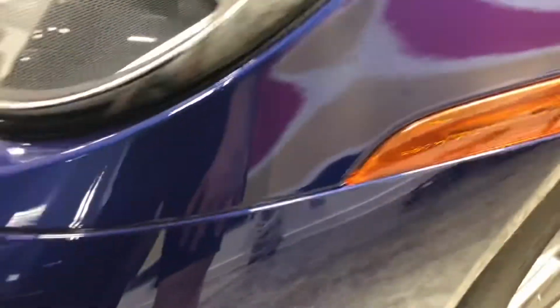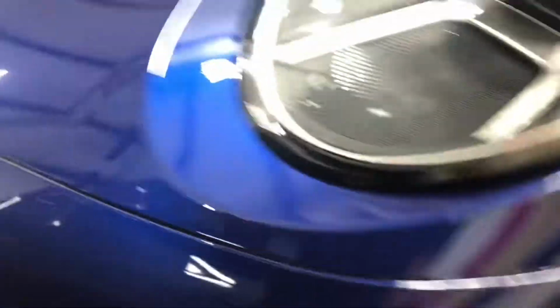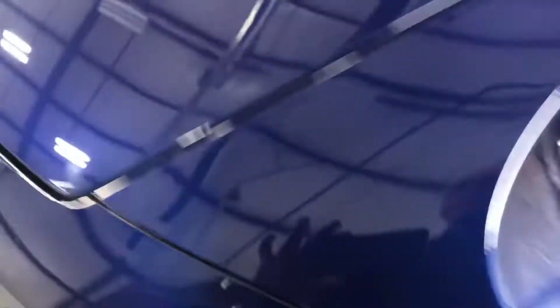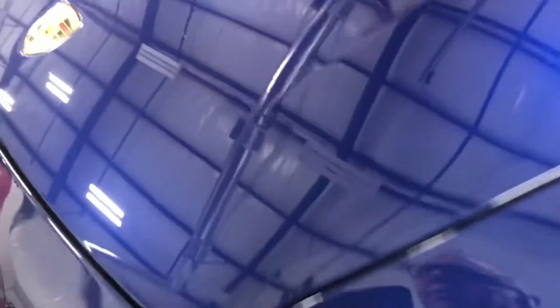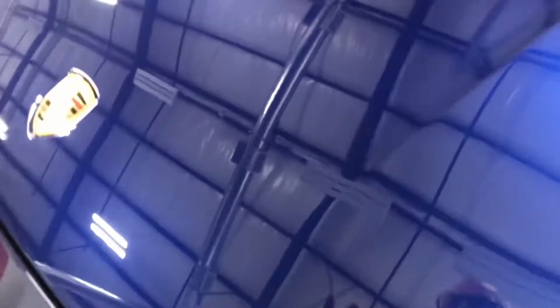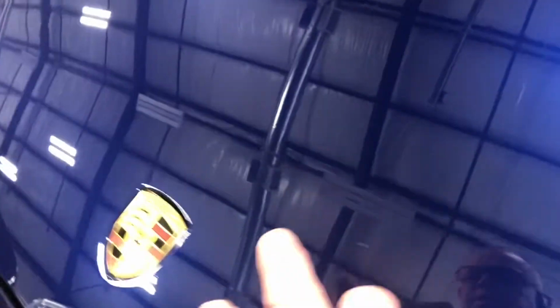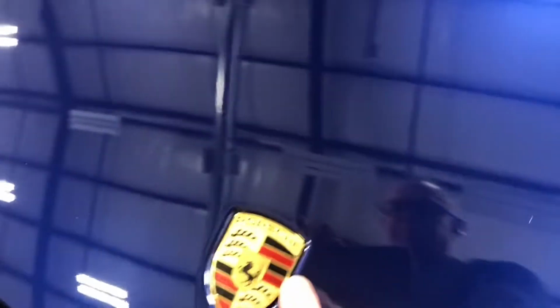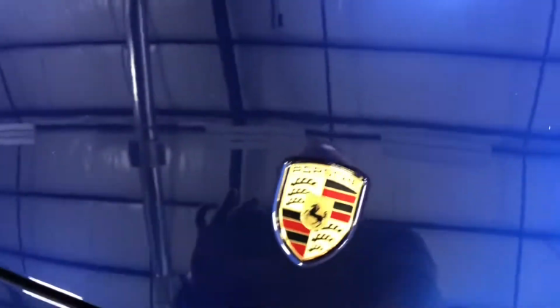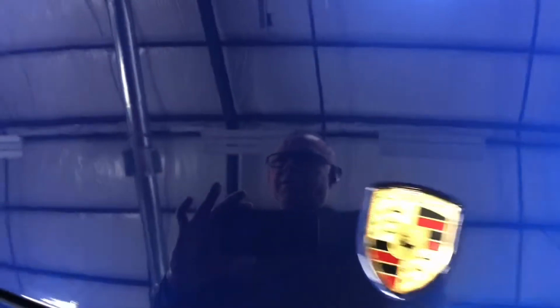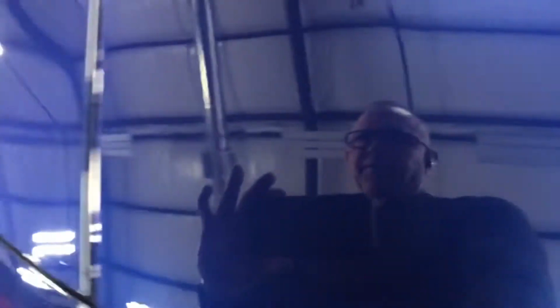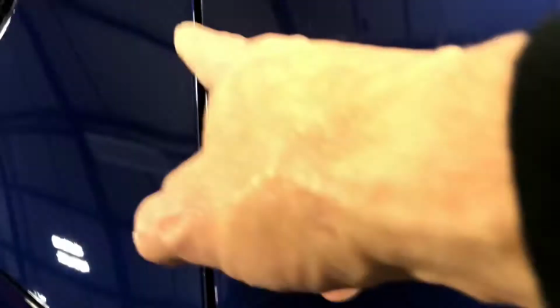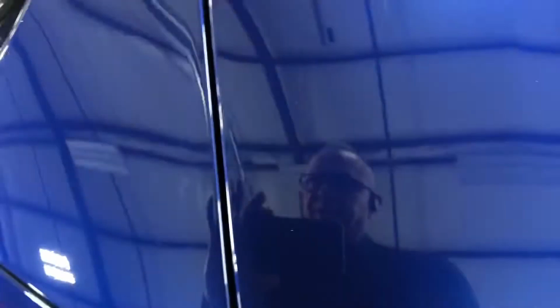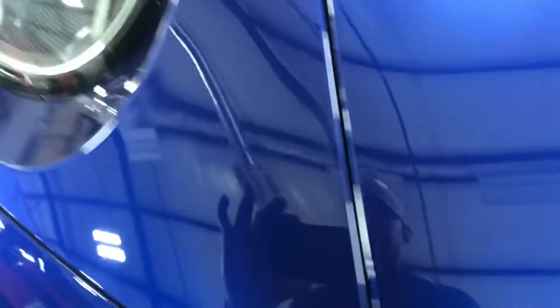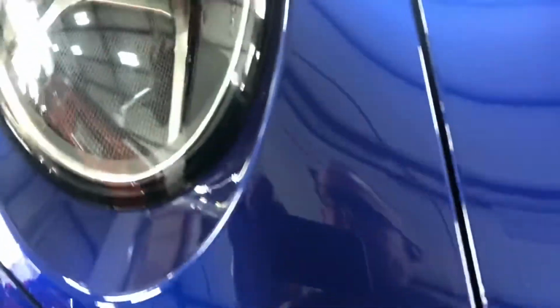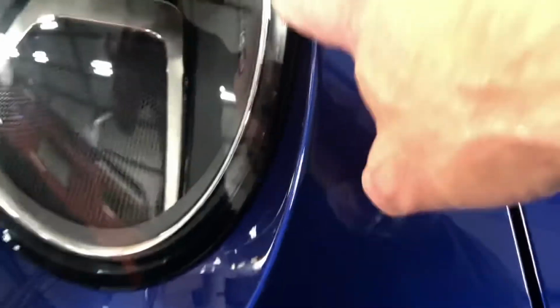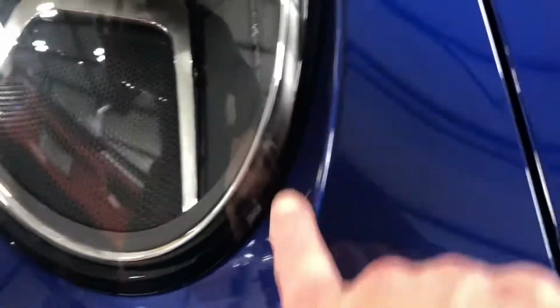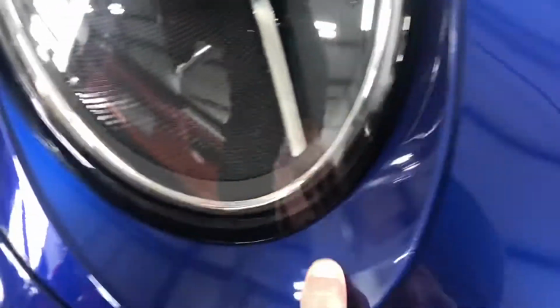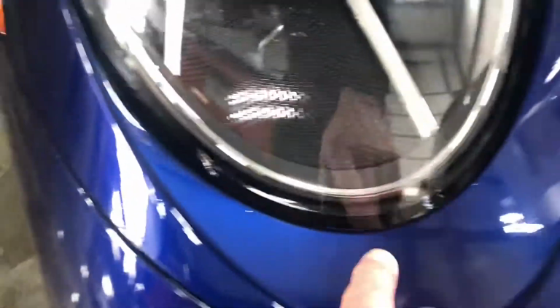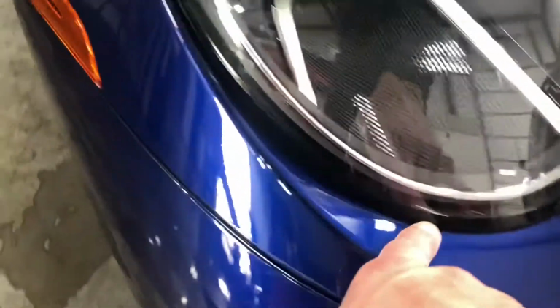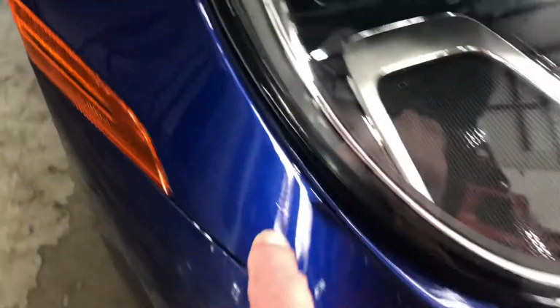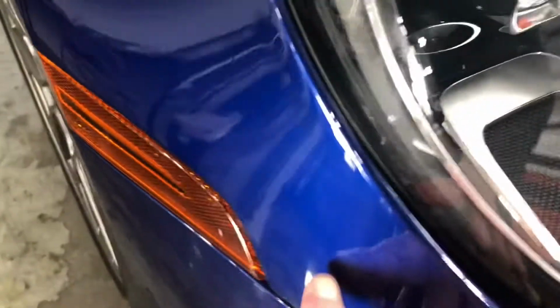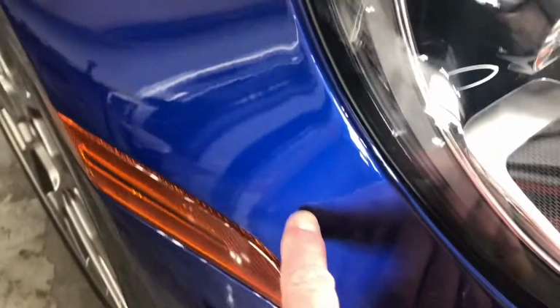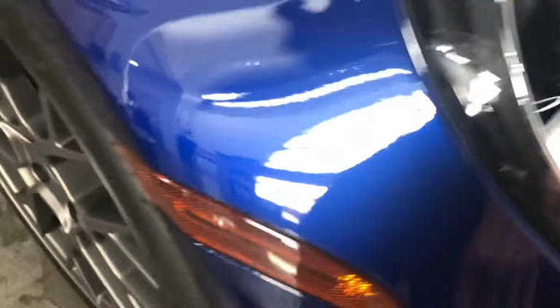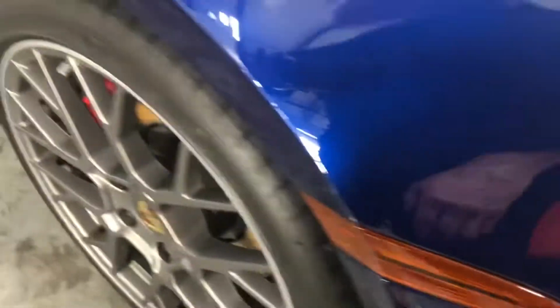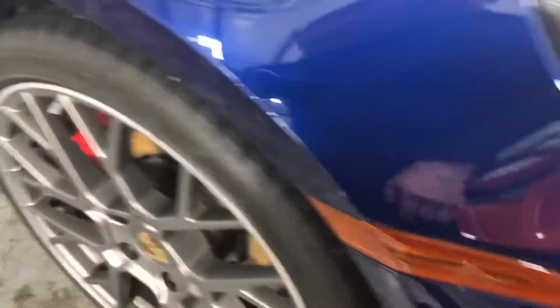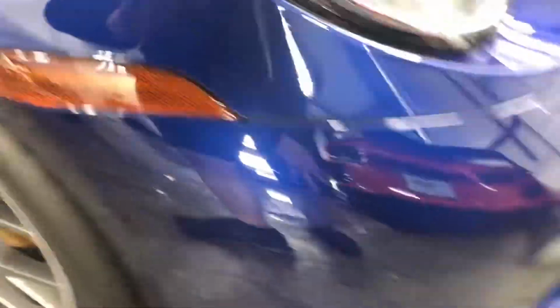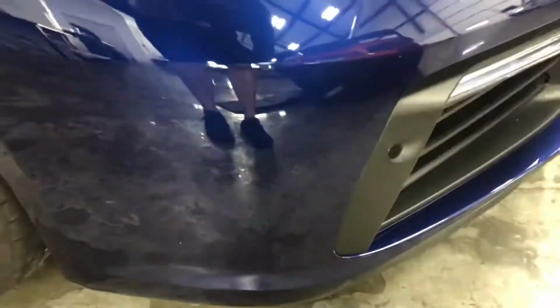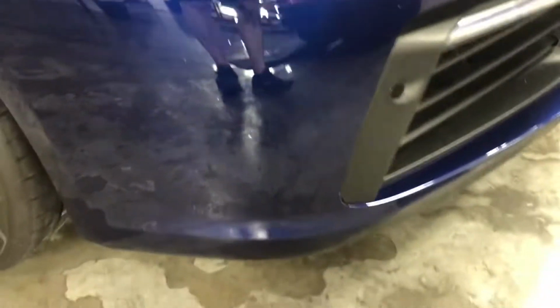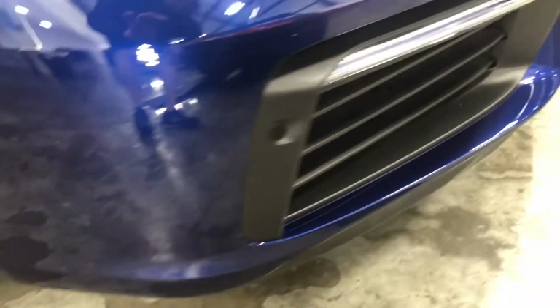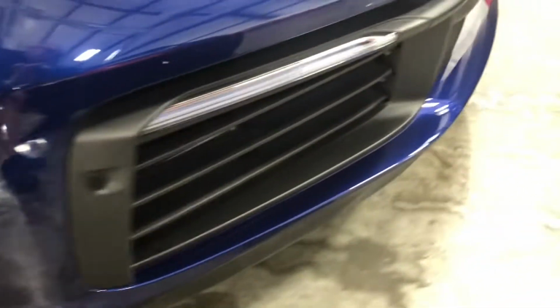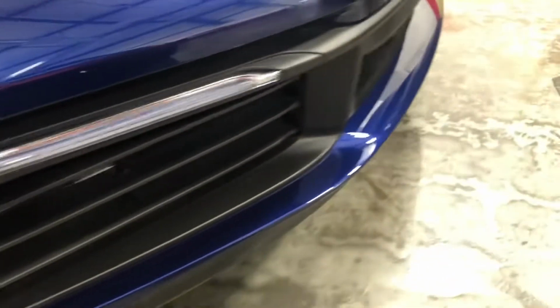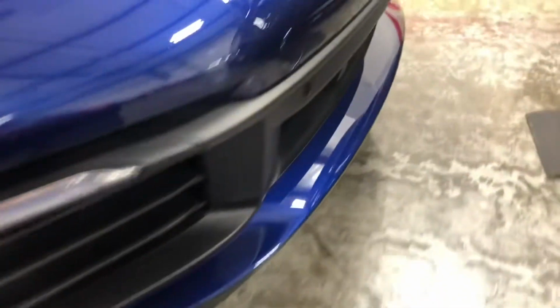So everything looks great. Hood, emblem removed, fully wrapped hood. Again, the other side over here, no seam as well. And our bumper, pretty simple bumper. No issues there.